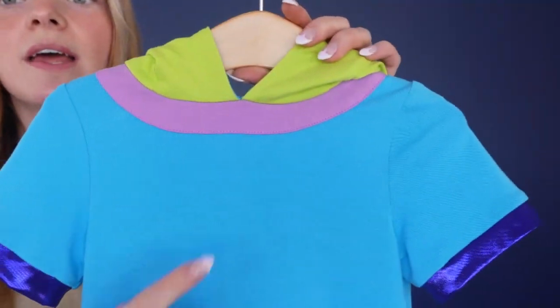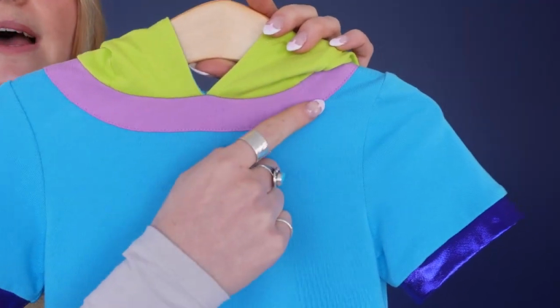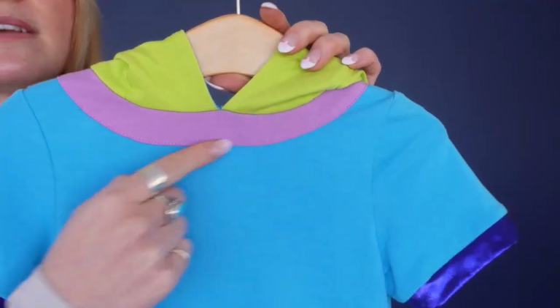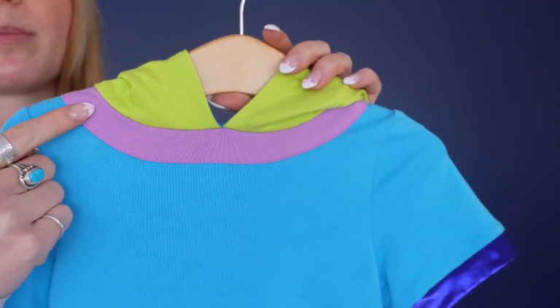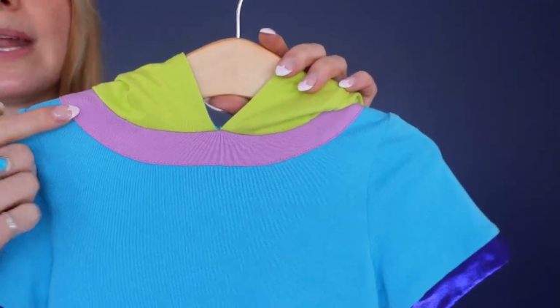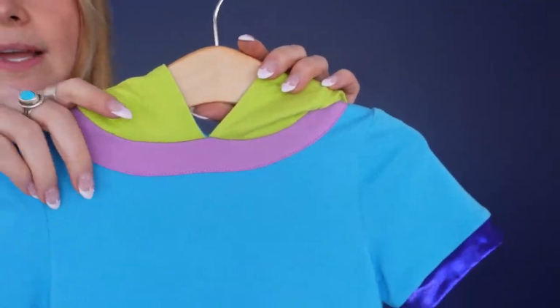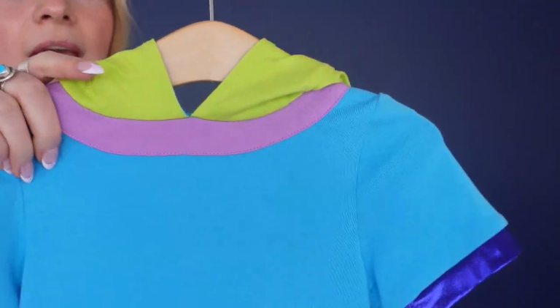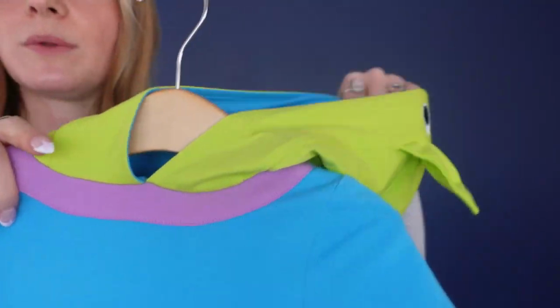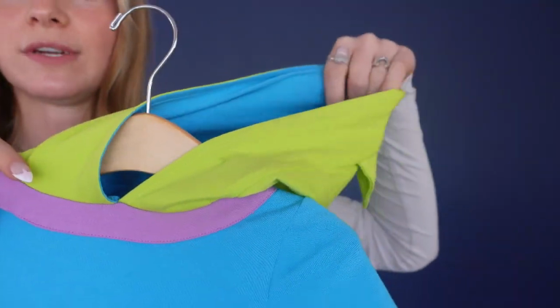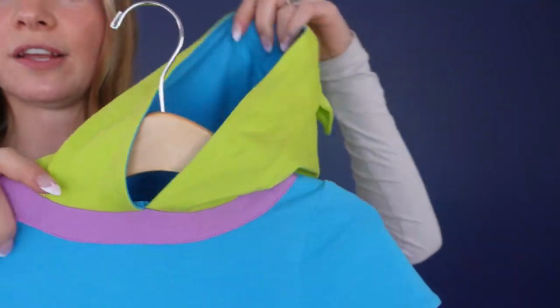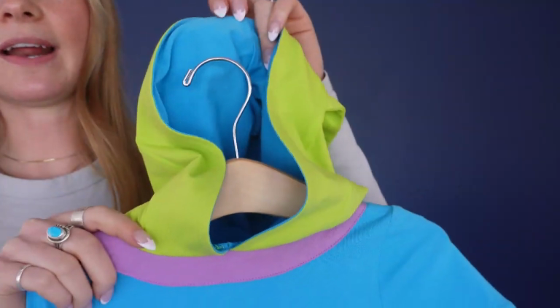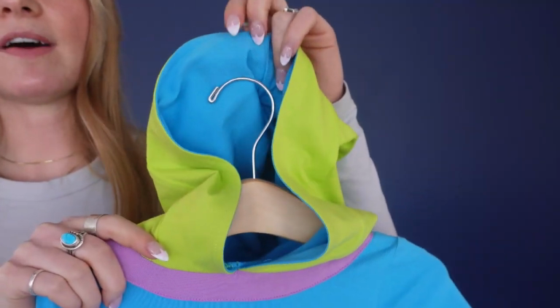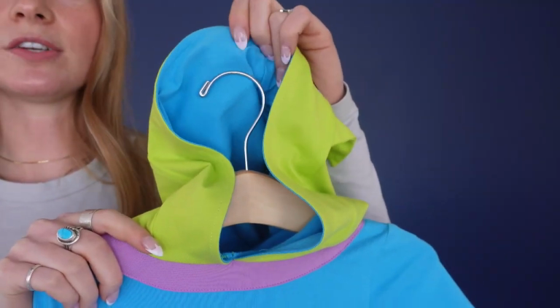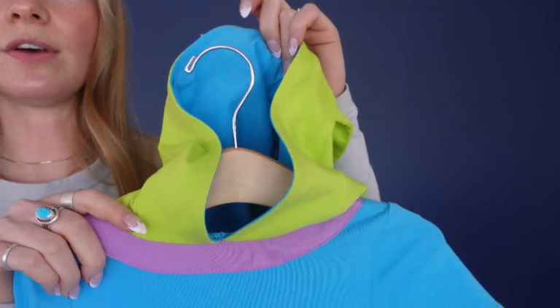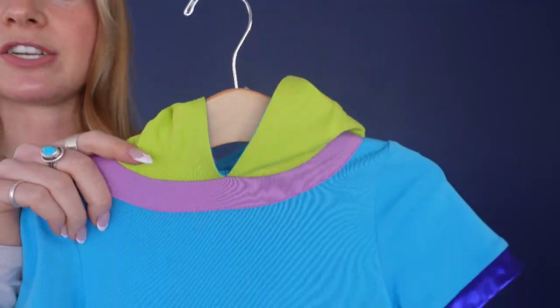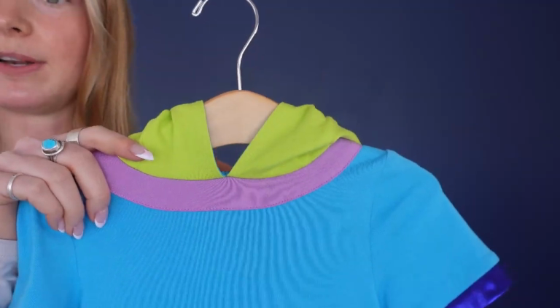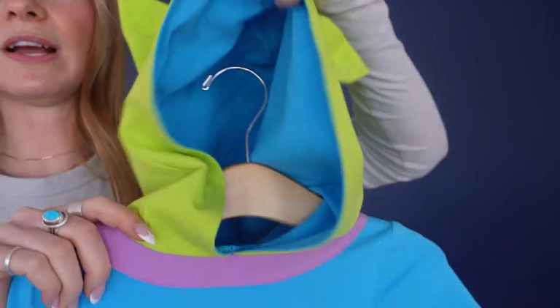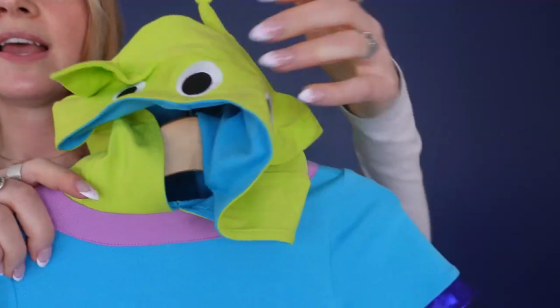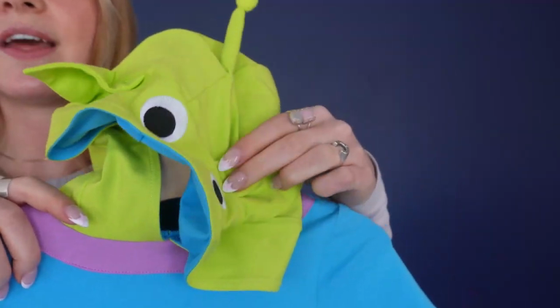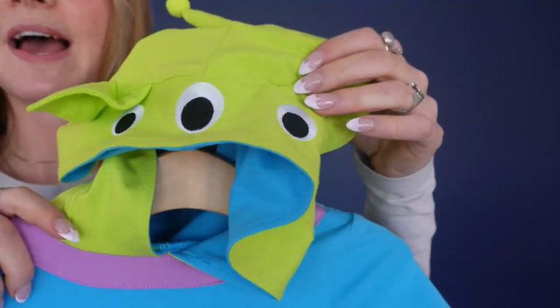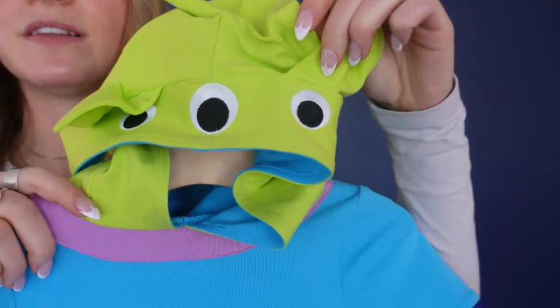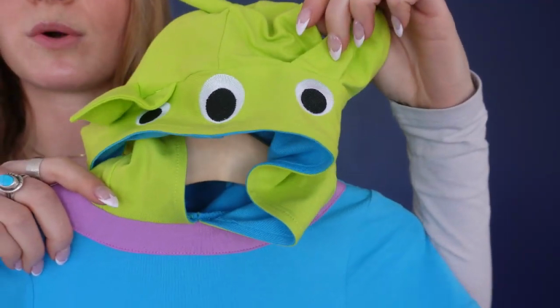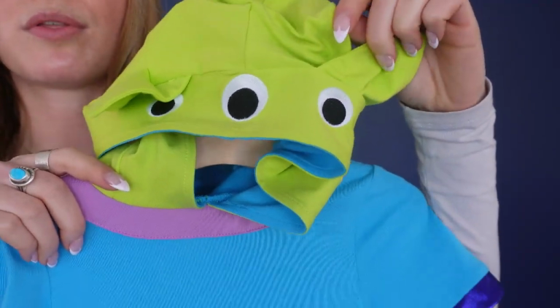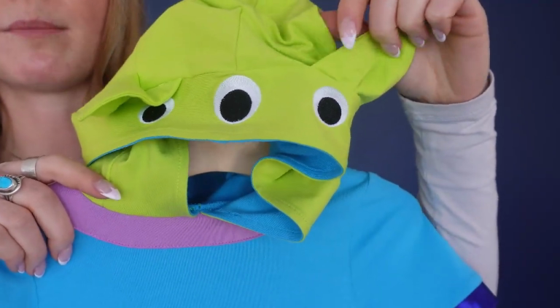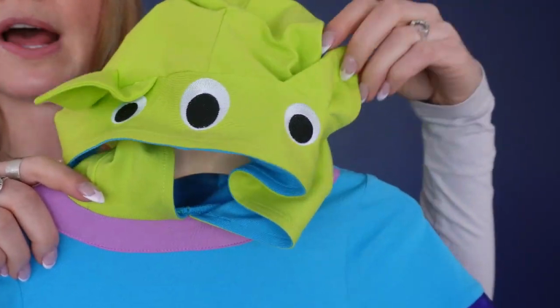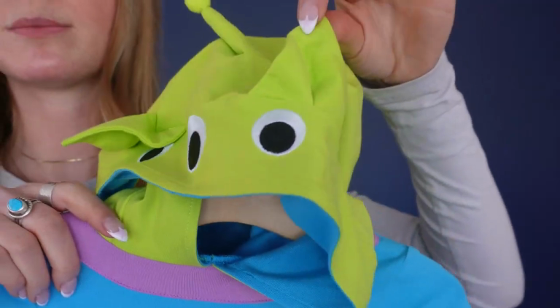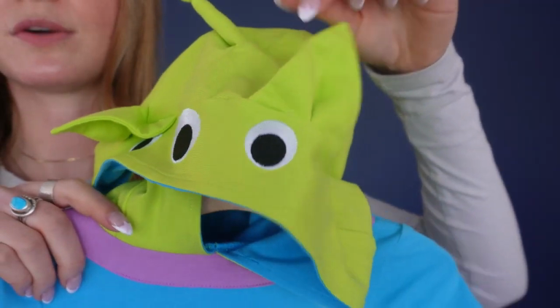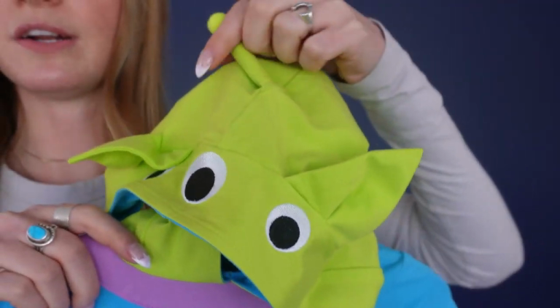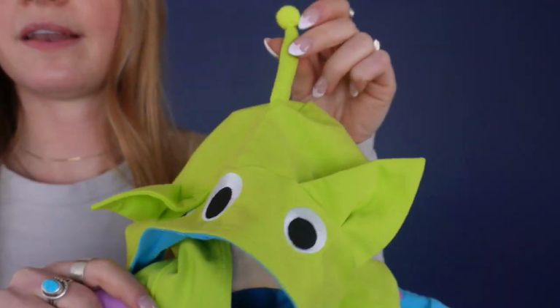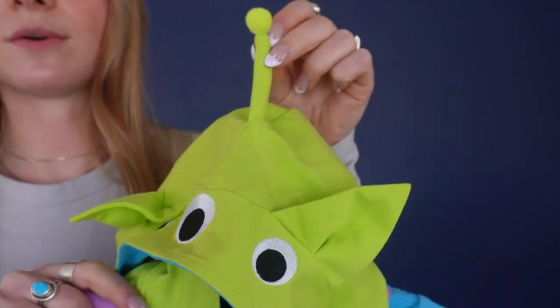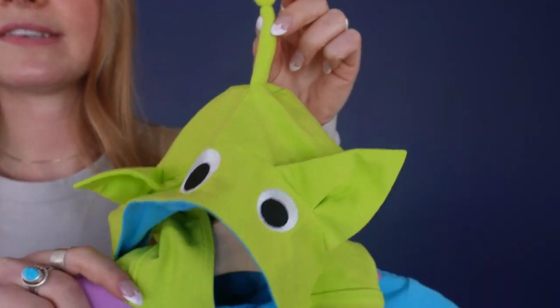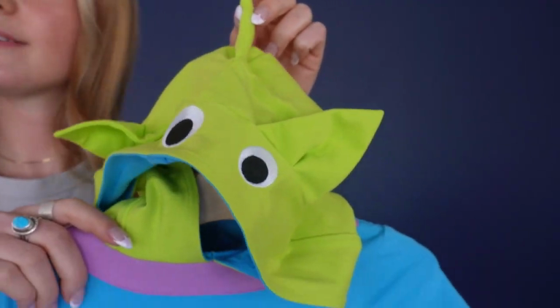And then we have this purple neckline along with this green alien hood, and I love how the interior of the hood matches the body of the dress. And then we have these adorable three embroidered eyeballs with these sewn on ears and this sewn on antenna to